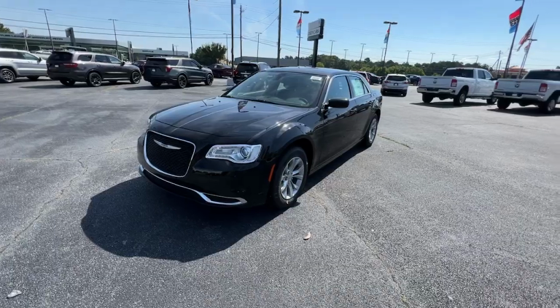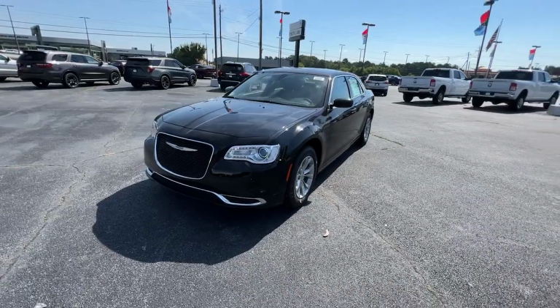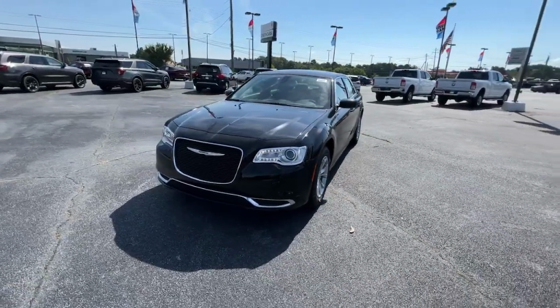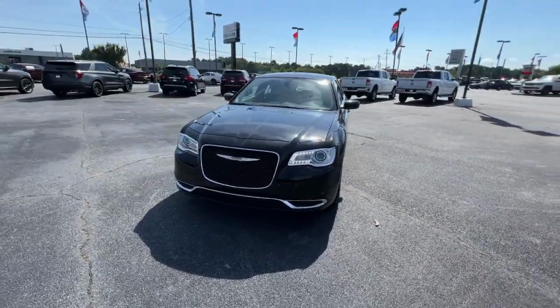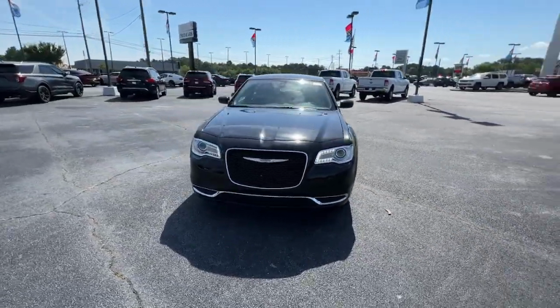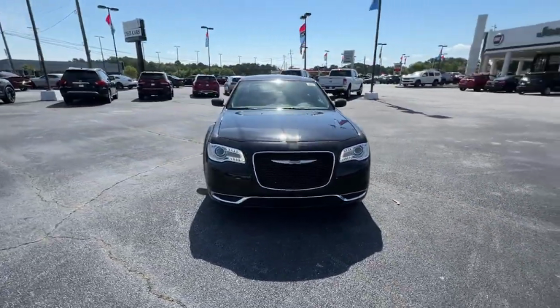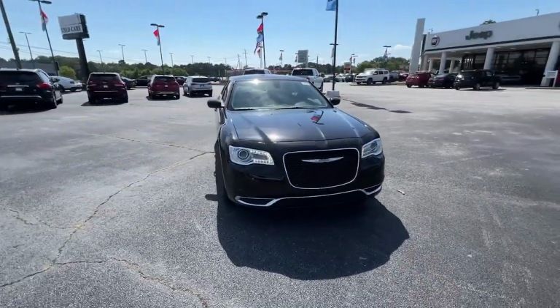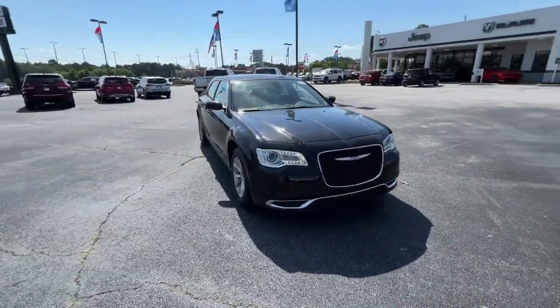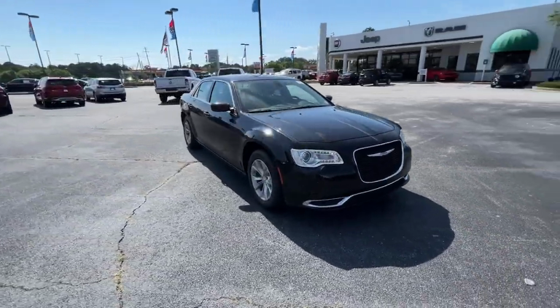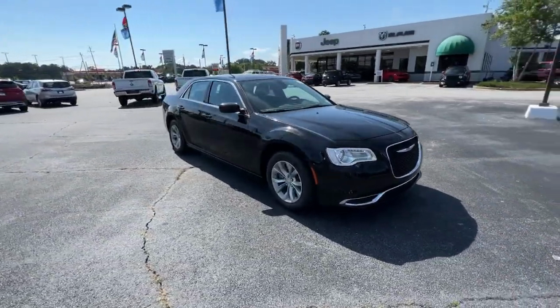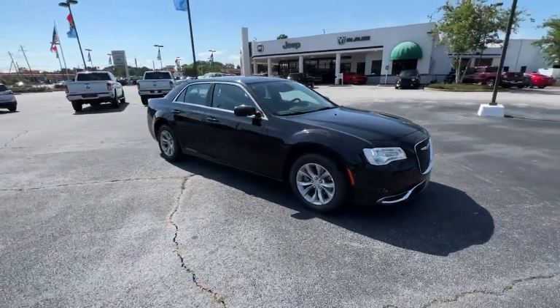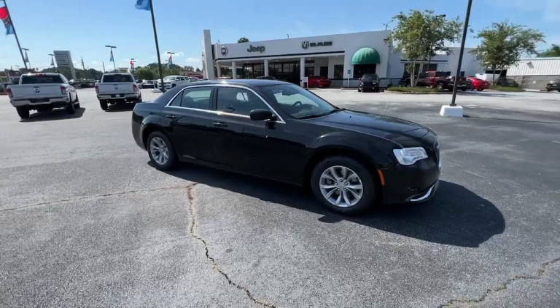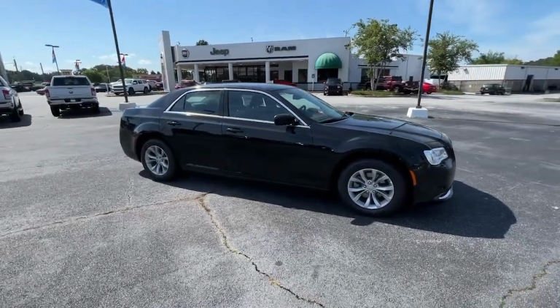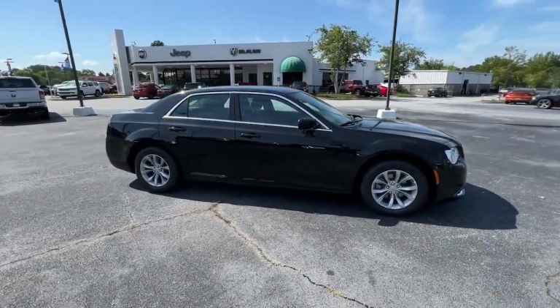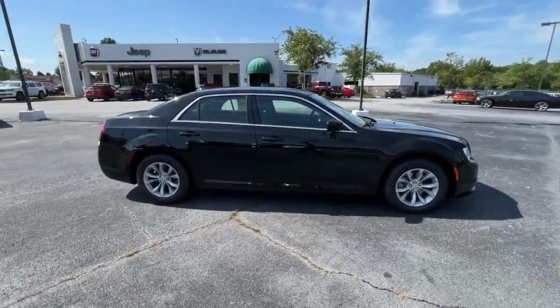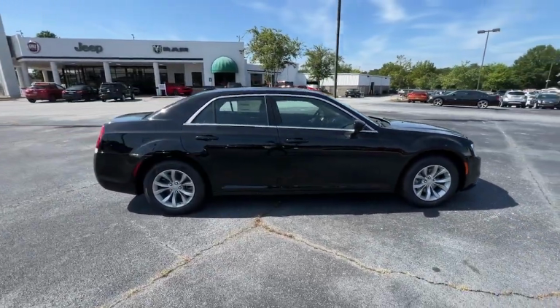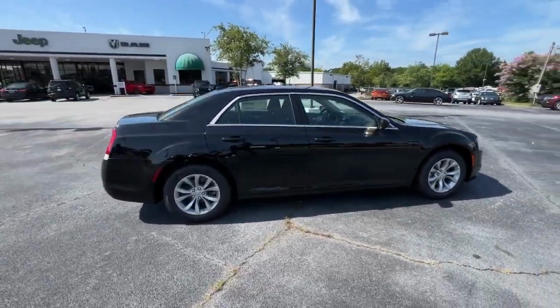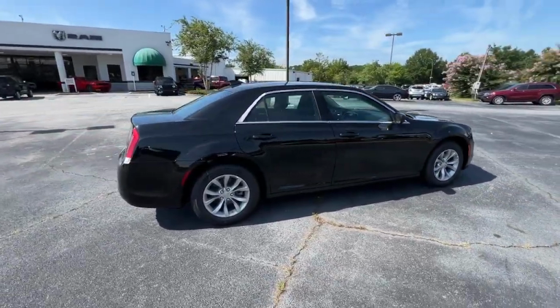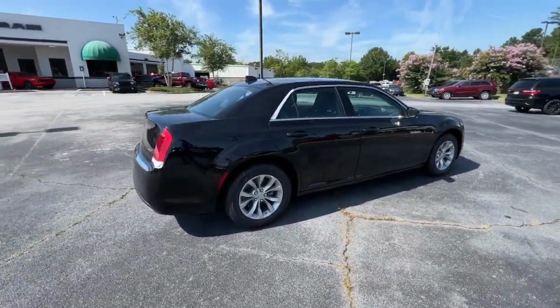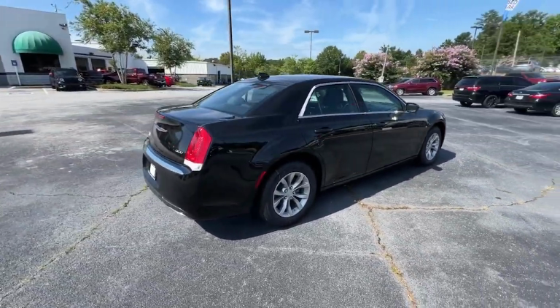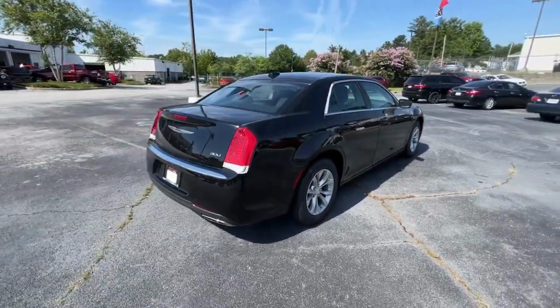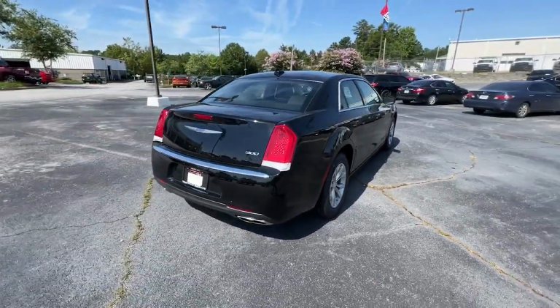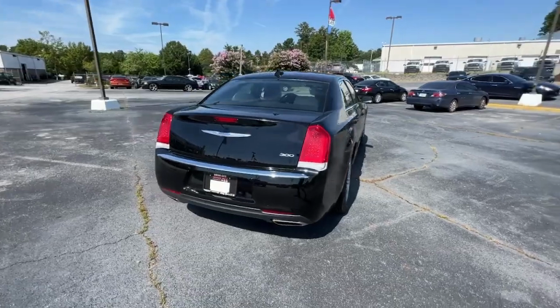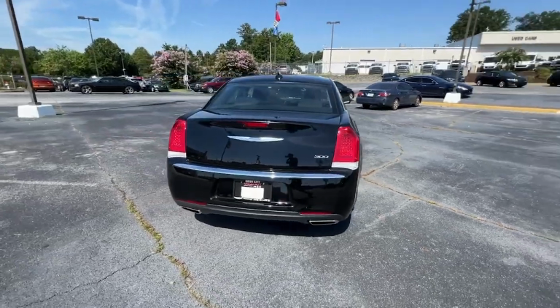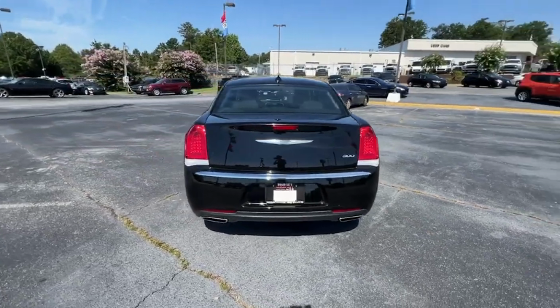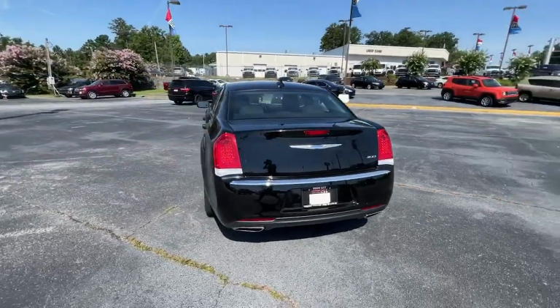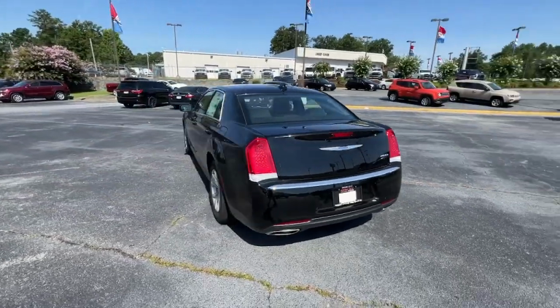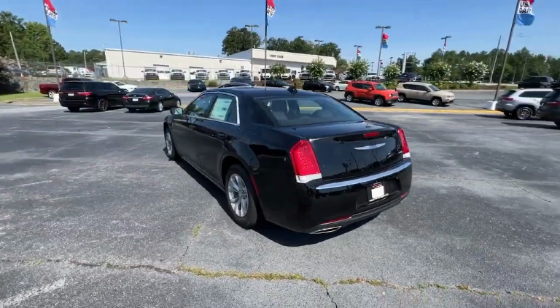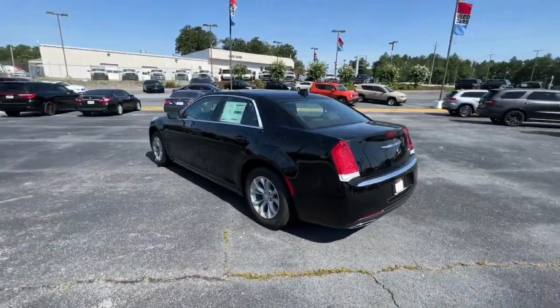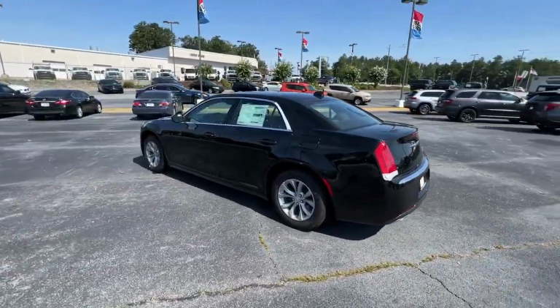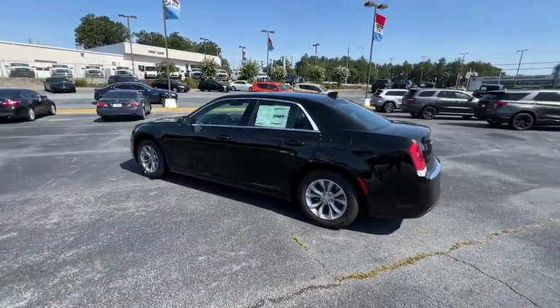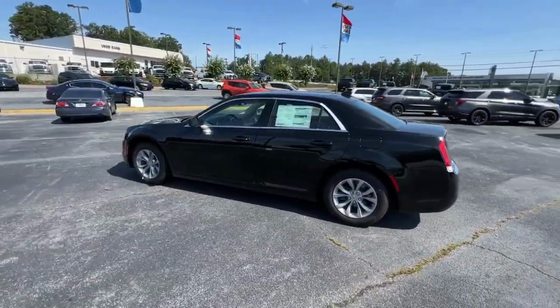Get into the 2022 Chrysler 300 — the bold and luxurious full-size sedan that's safe, stylish, comfortable, and loaded with the latest technology to keep you connected and entertained.